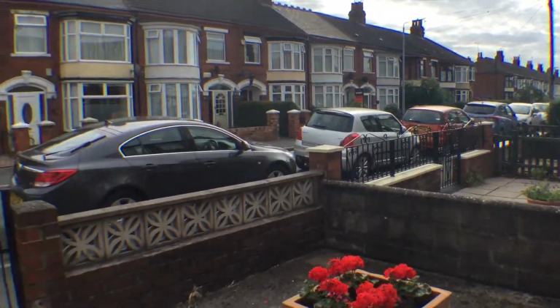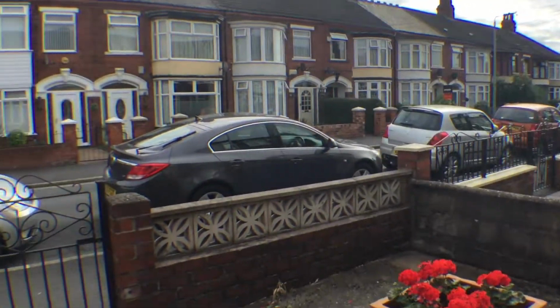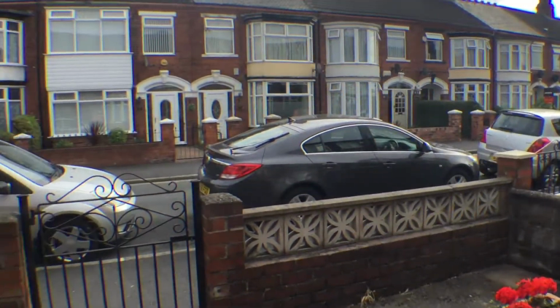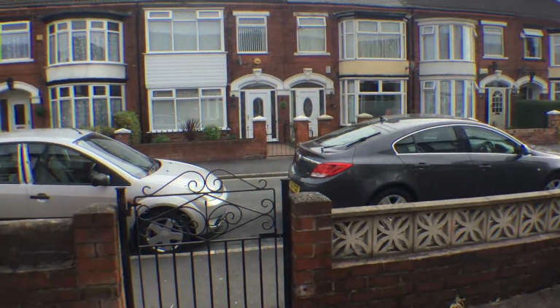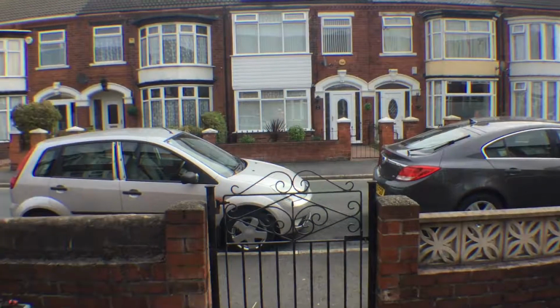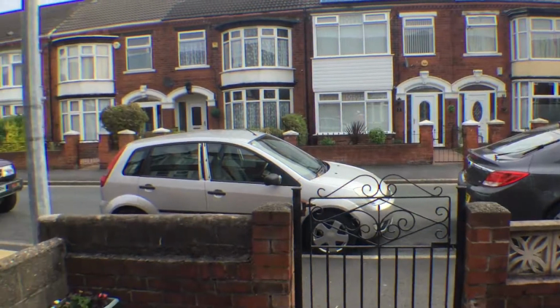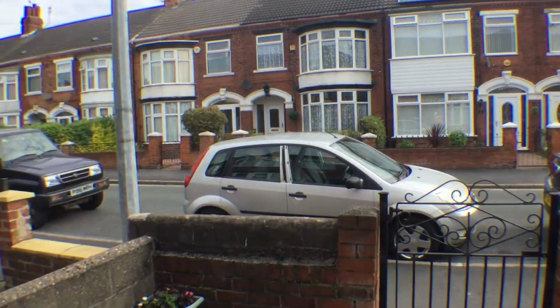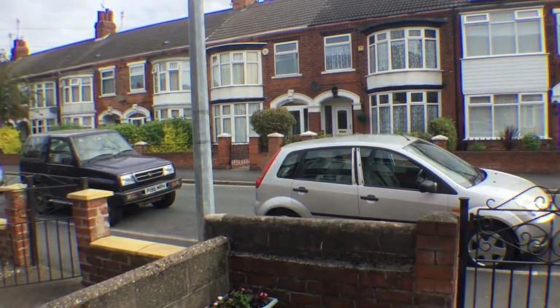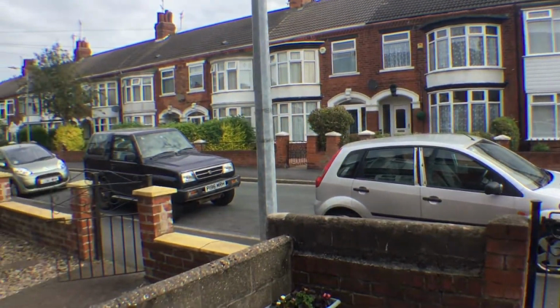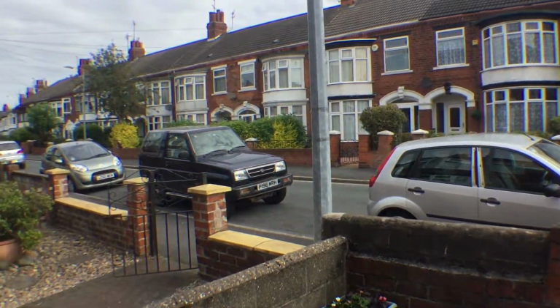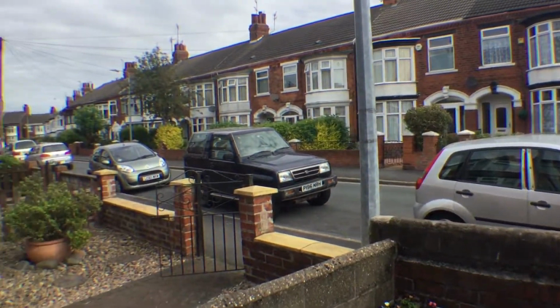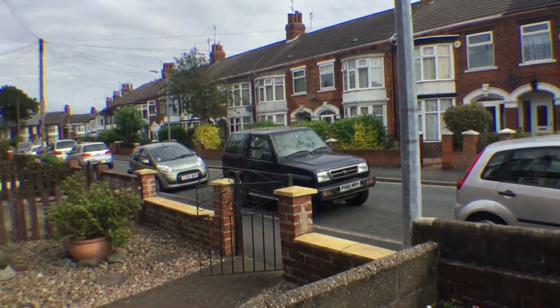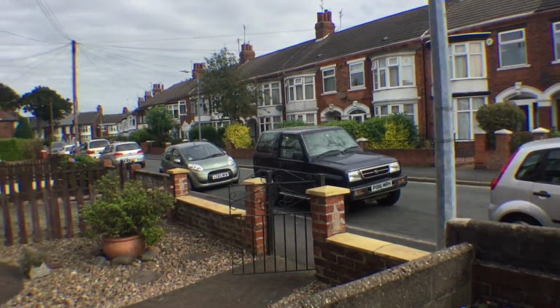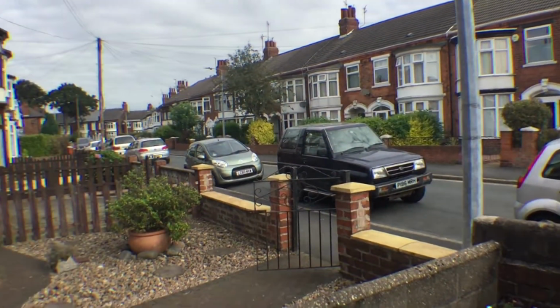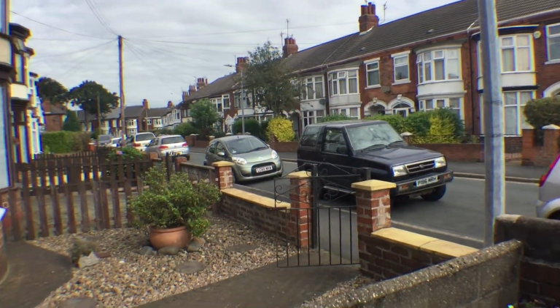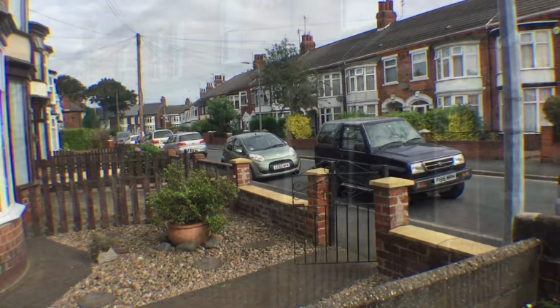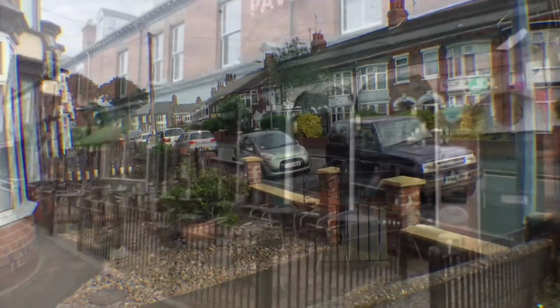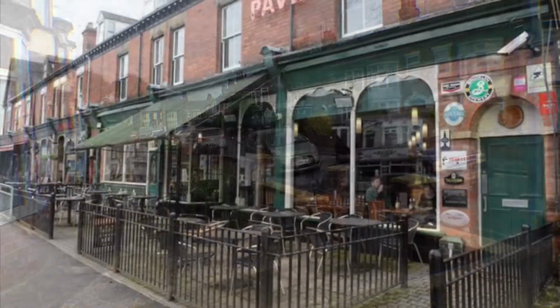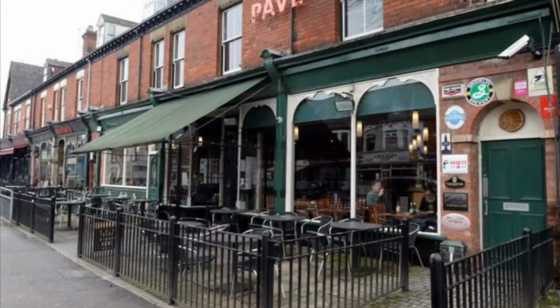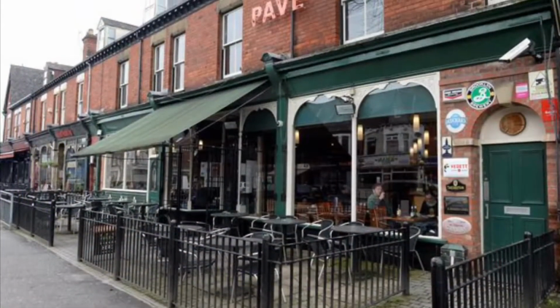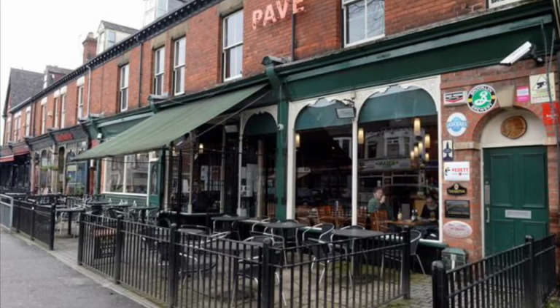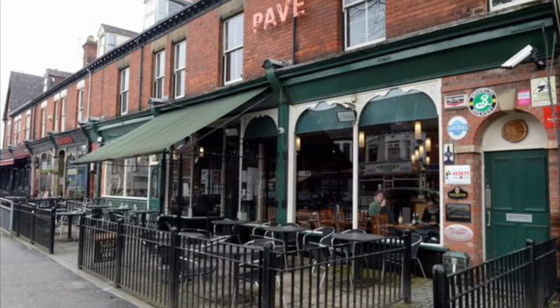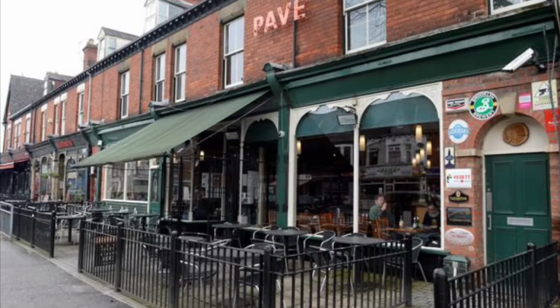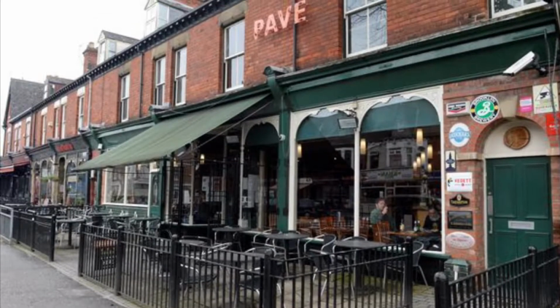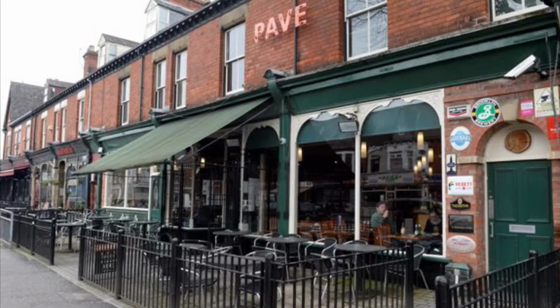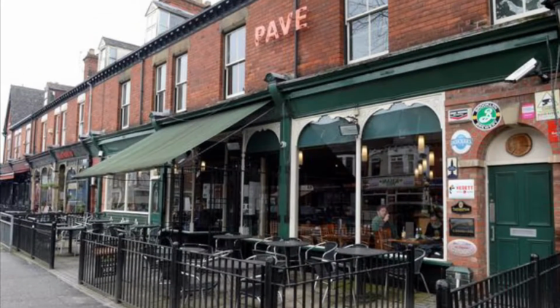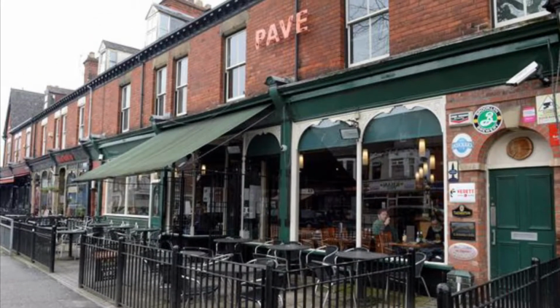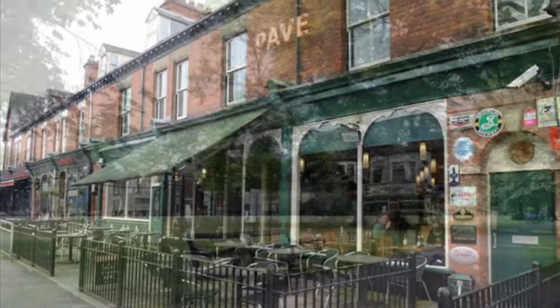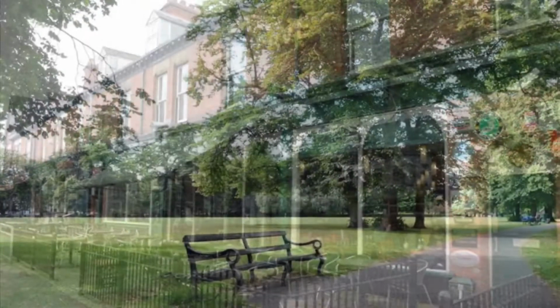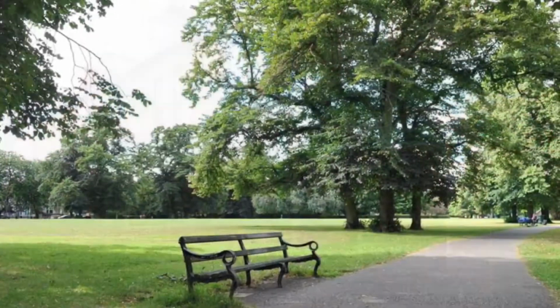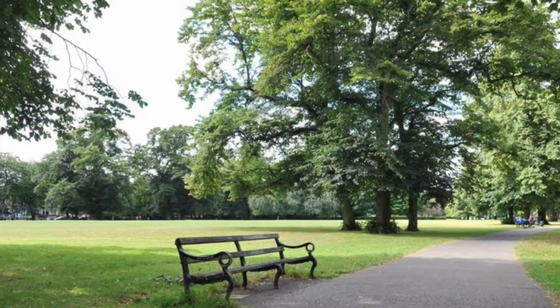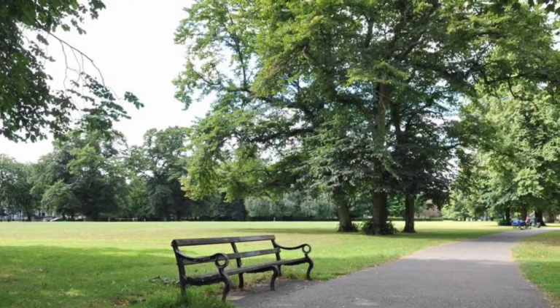There are a wealth of shops, restaurants and bars moments away, yet the house is located in a quiet neighbourhood which allows you to enjoy the best of both worlds.